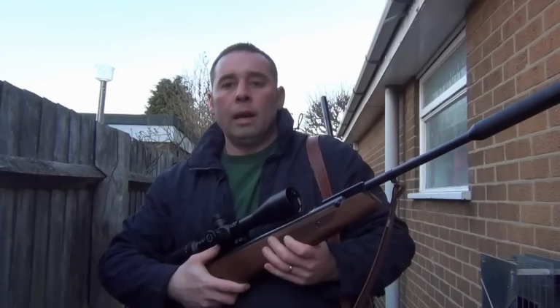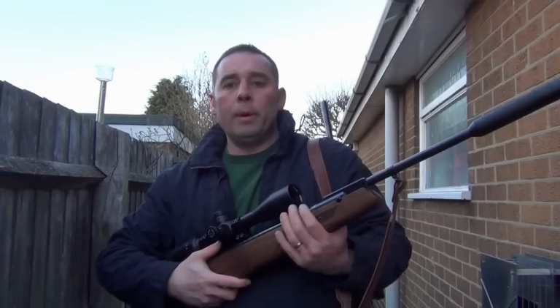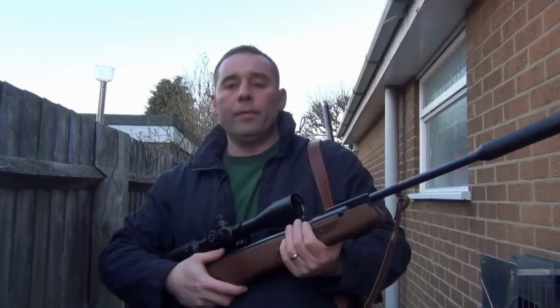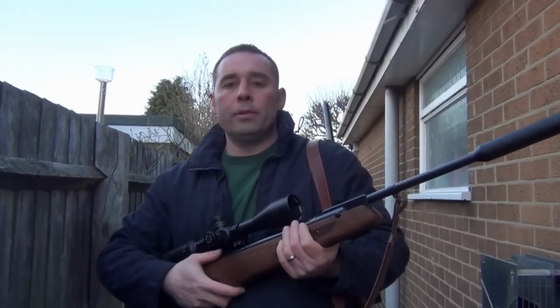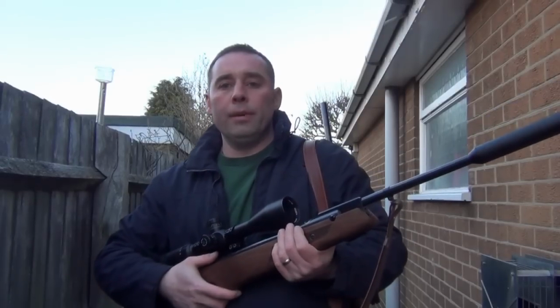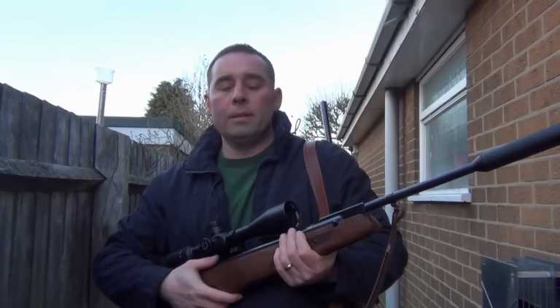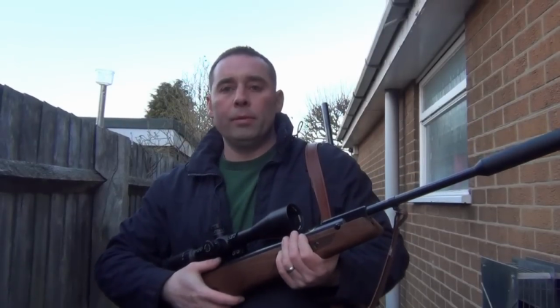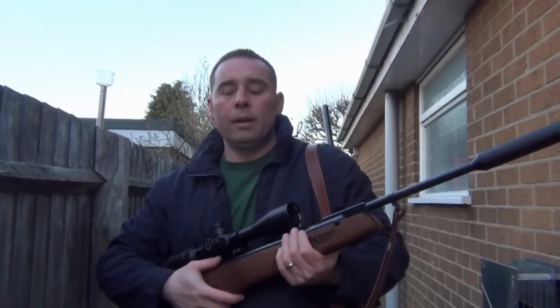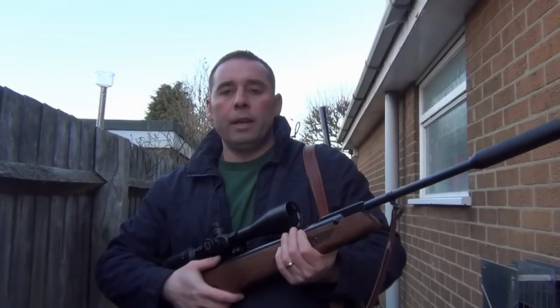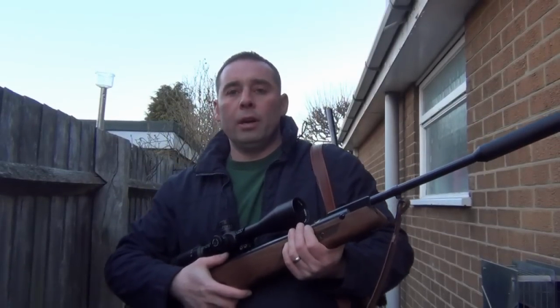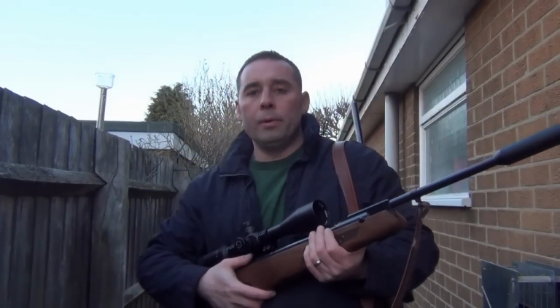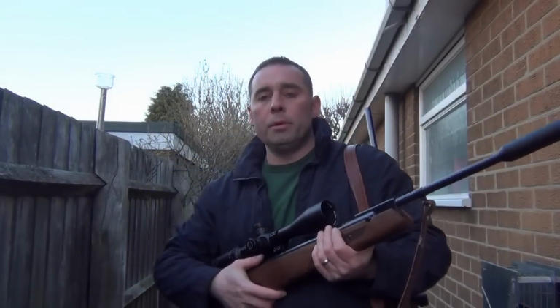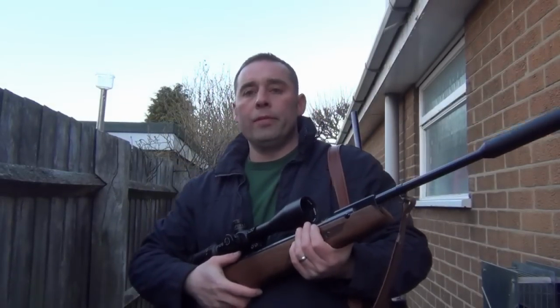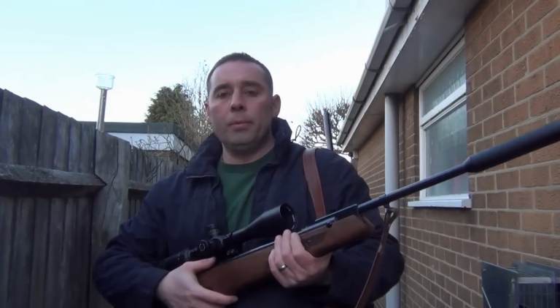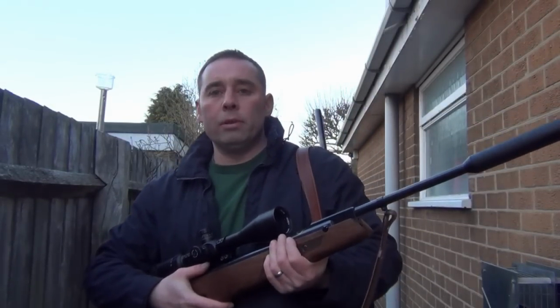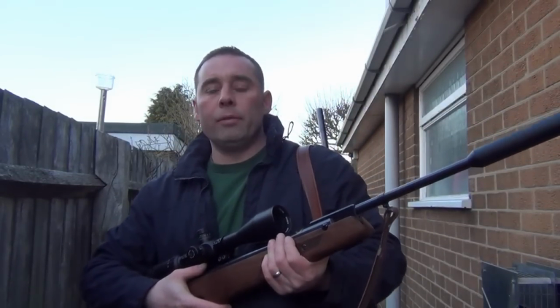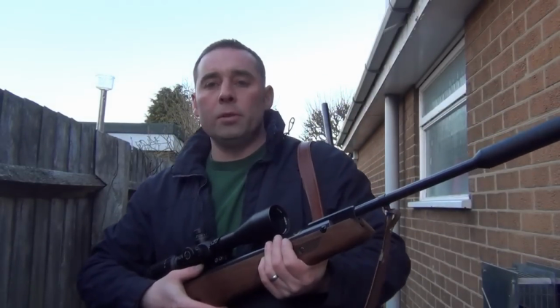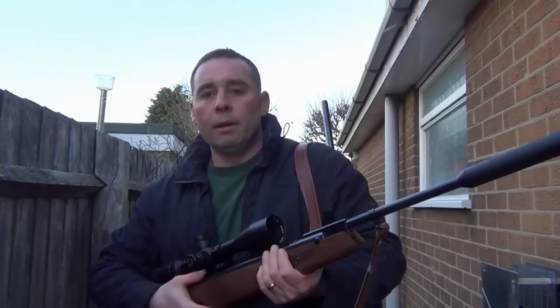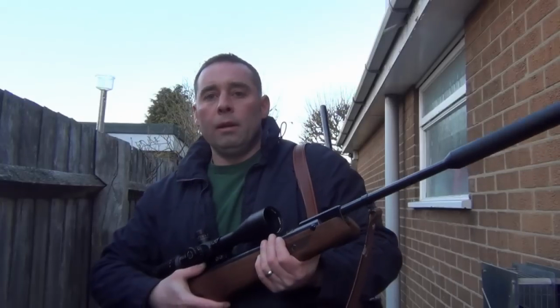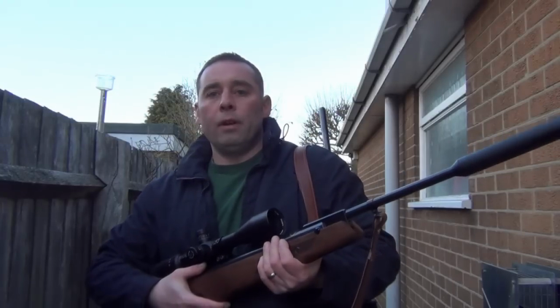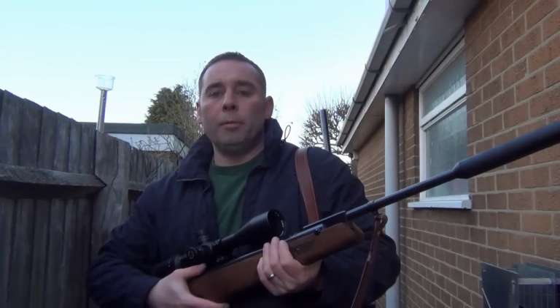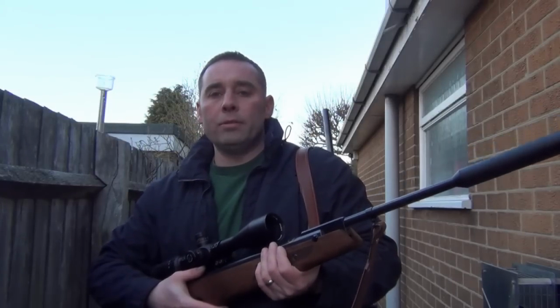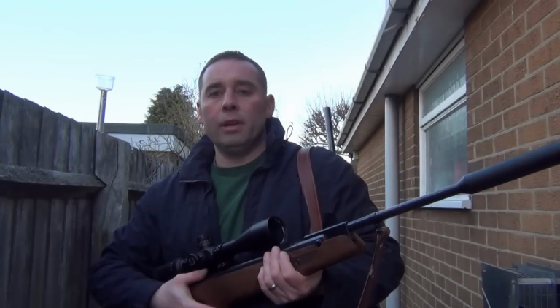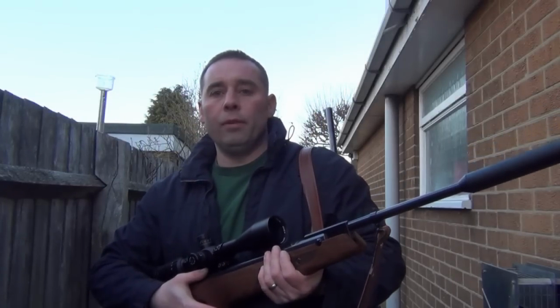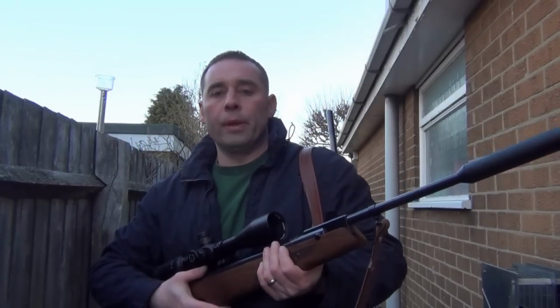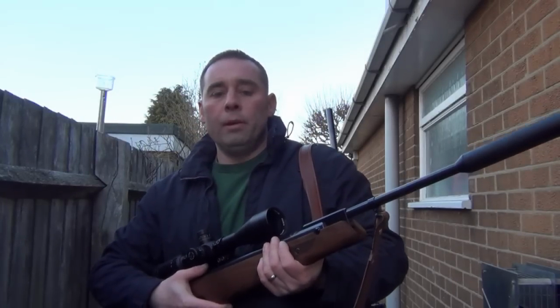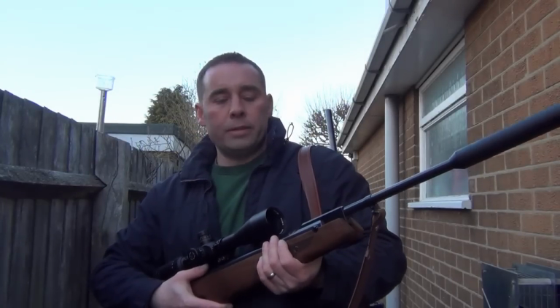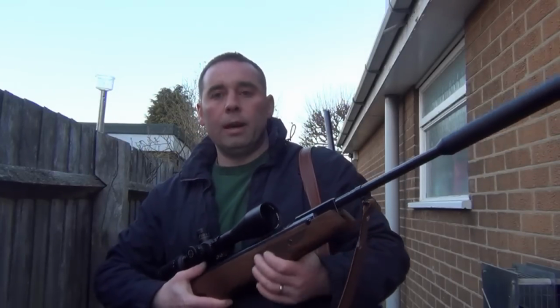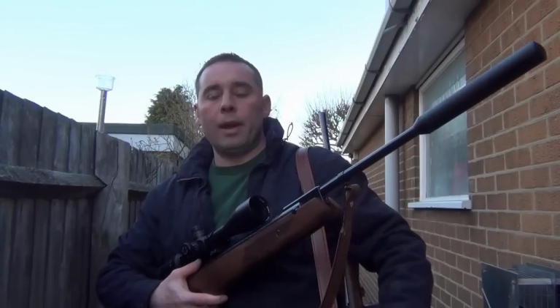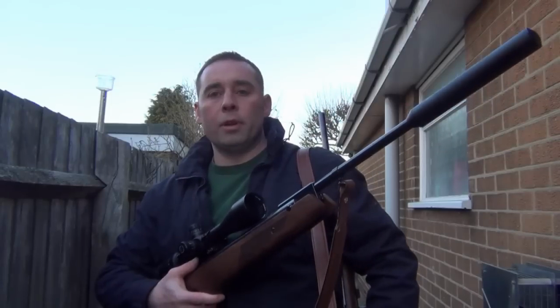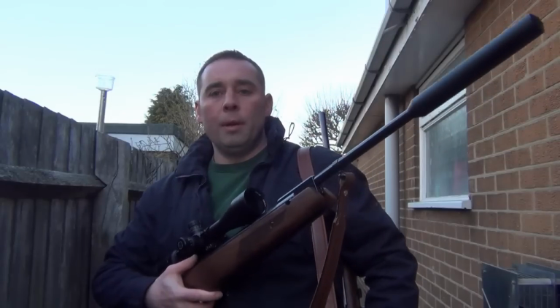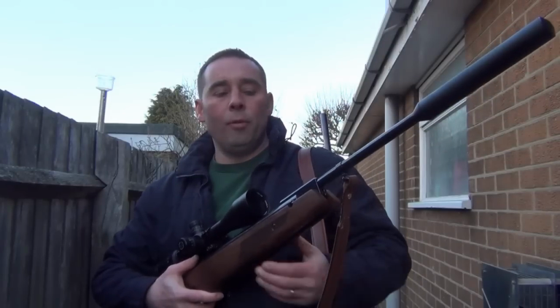Hello there and welcome to Vermin Hunters TV with me Si Pitway. Today on the show we're not going to be doing a review, but we're just going to do a bit of group shooting for a couple of friends on the Hunting Life Forum who've asked how the rifles are performing.